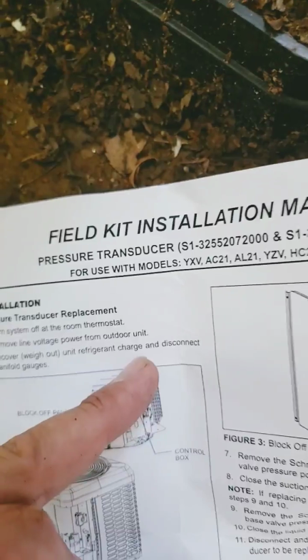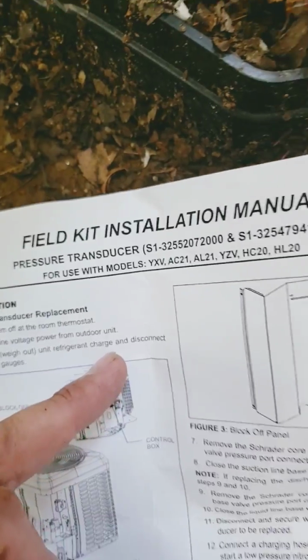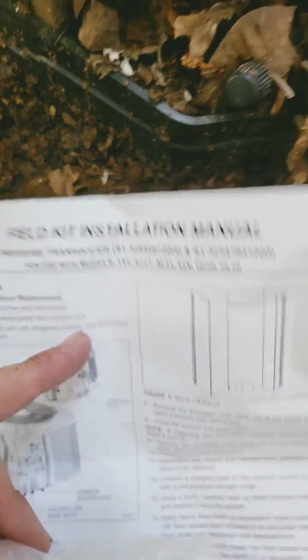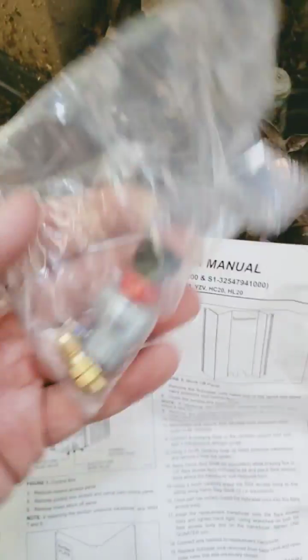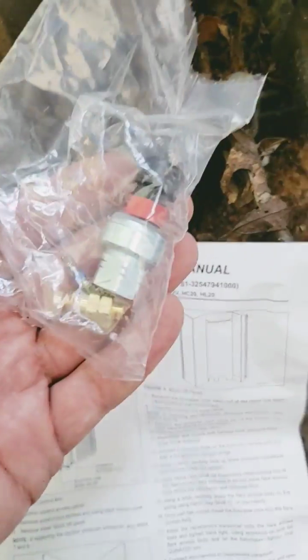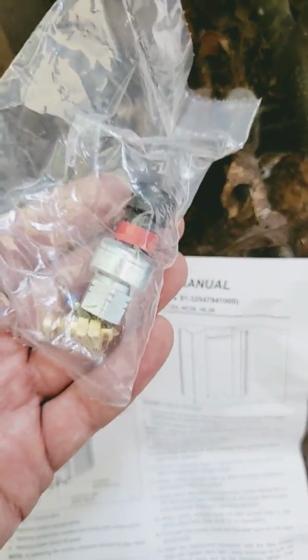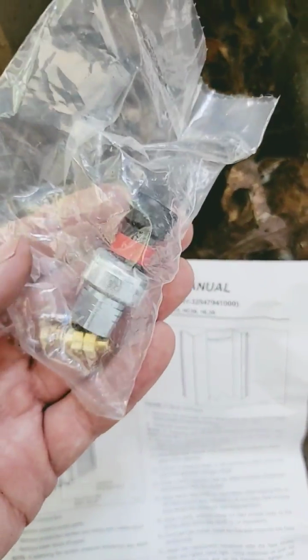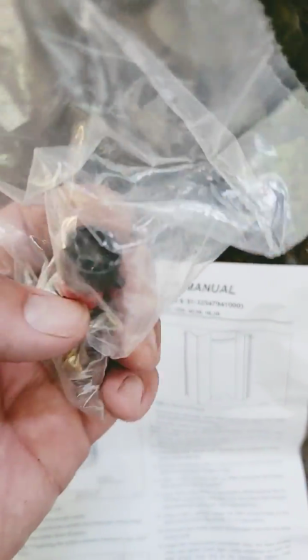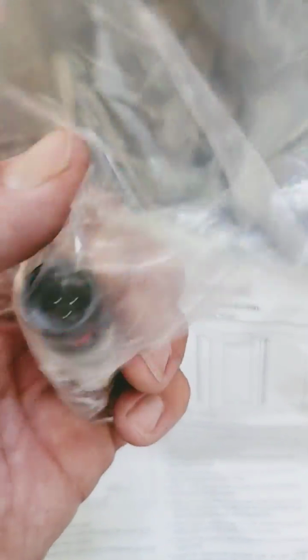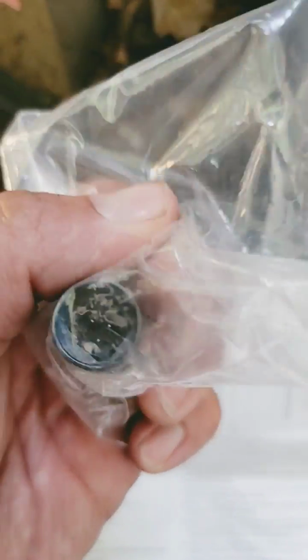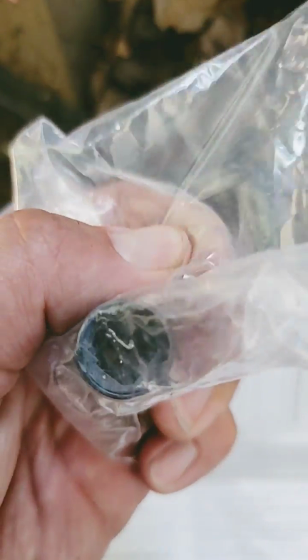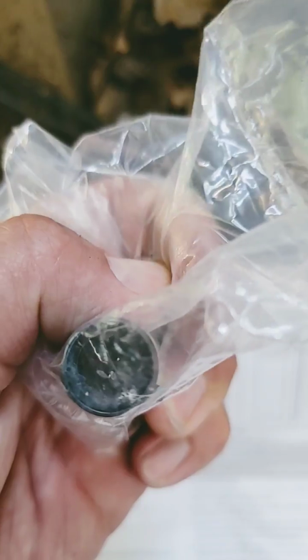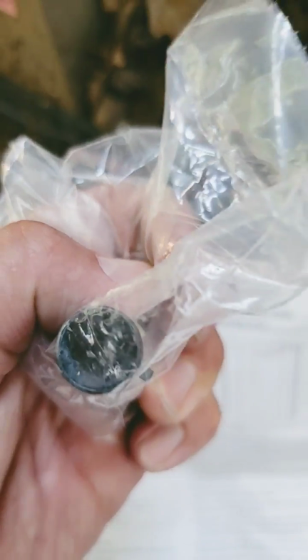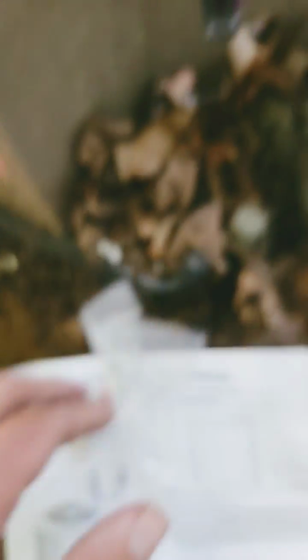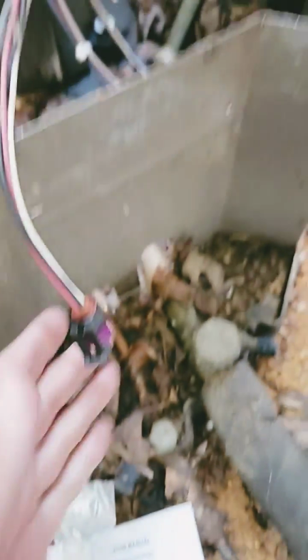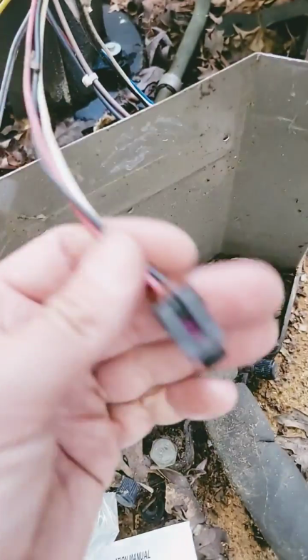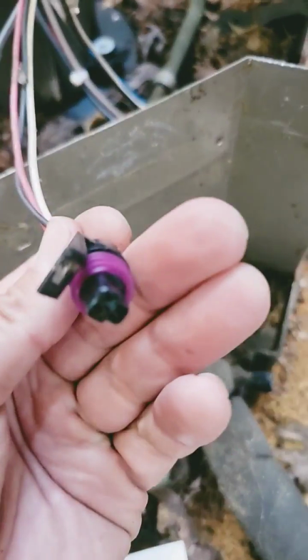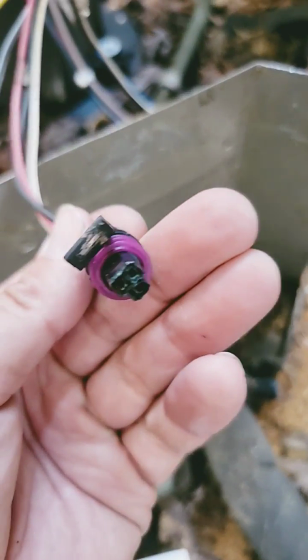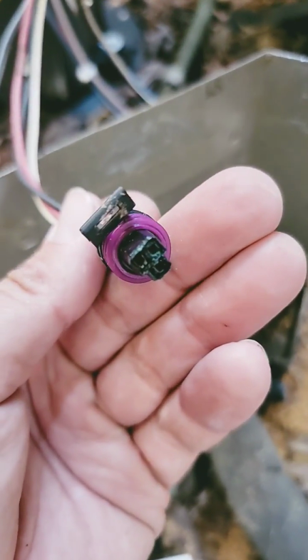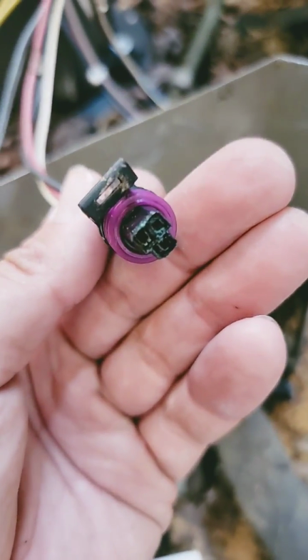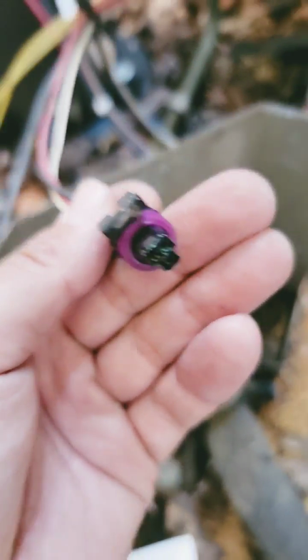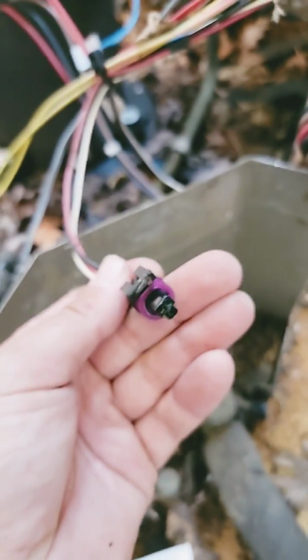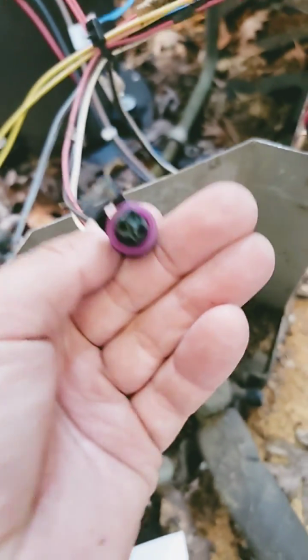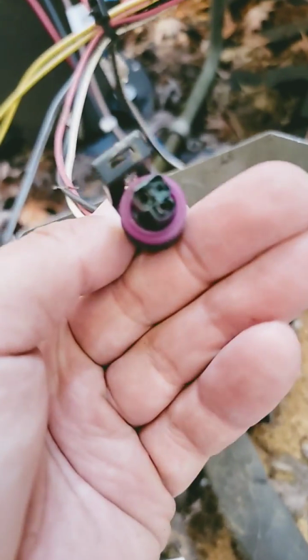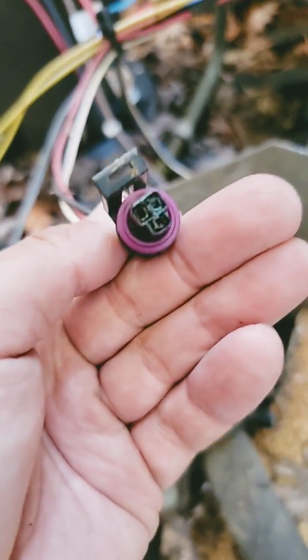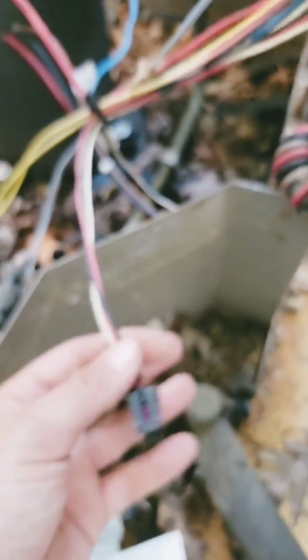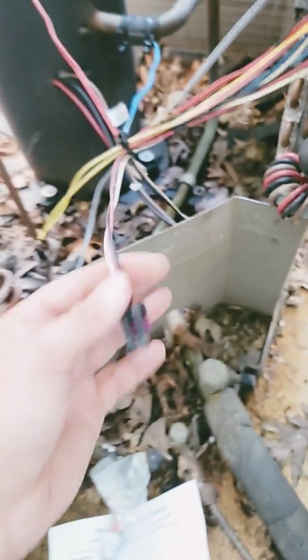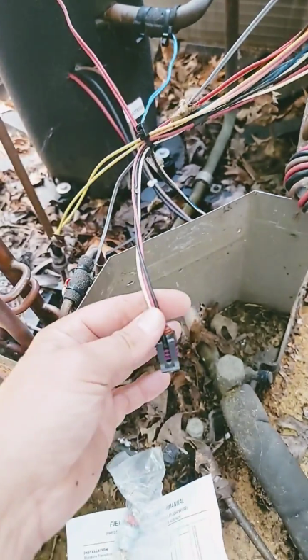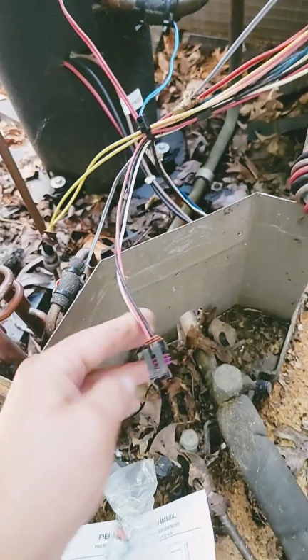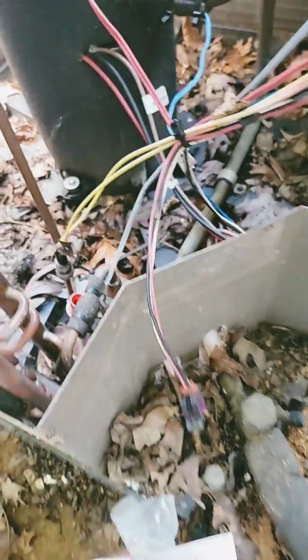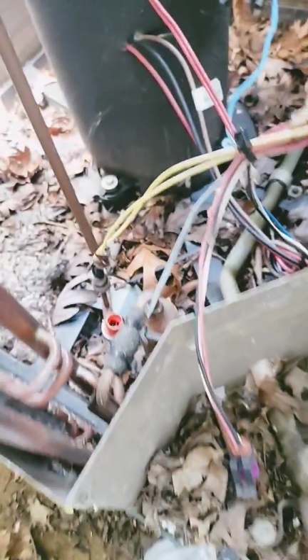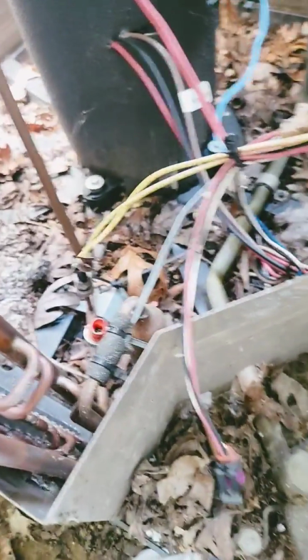I ordered a new pressure transducer and I got the new pins, but now I need this piece too. So don't forget to order the wiring harness if your pressure transducer is like this.